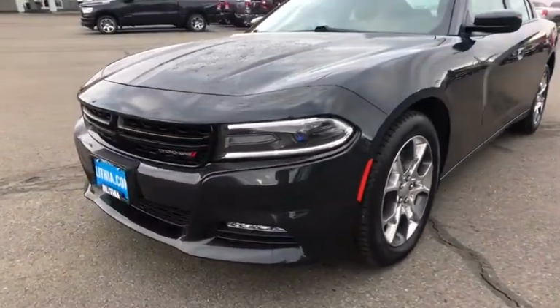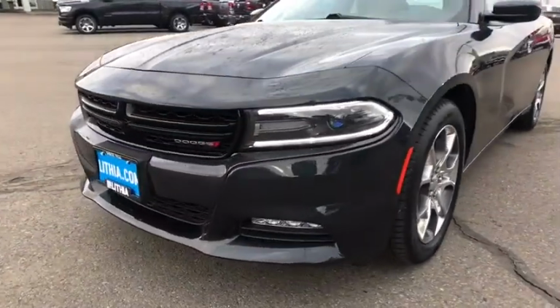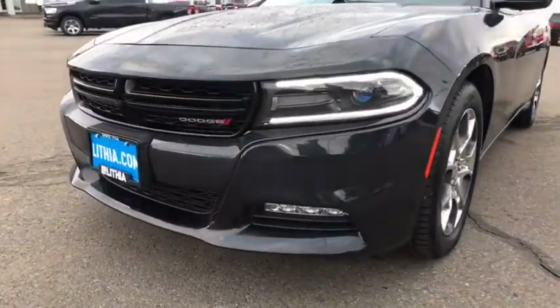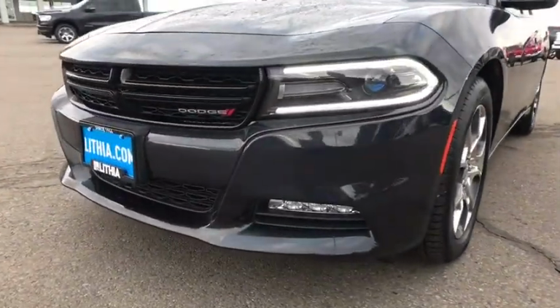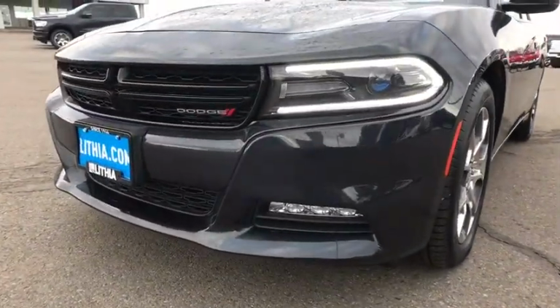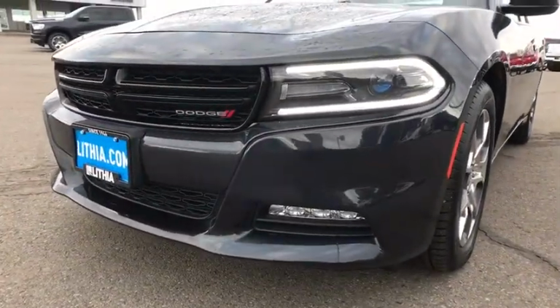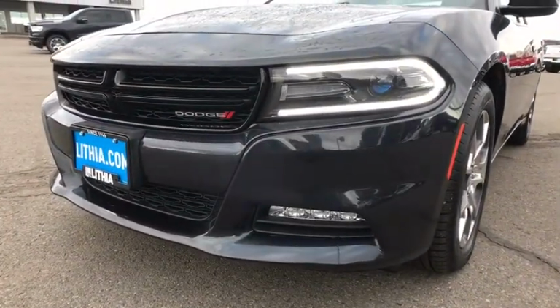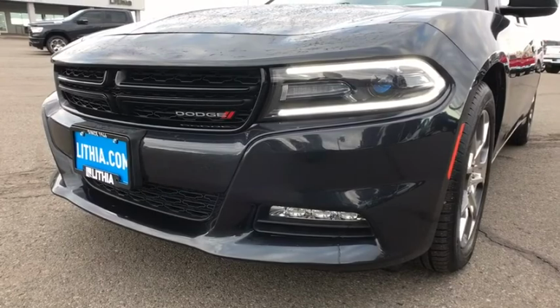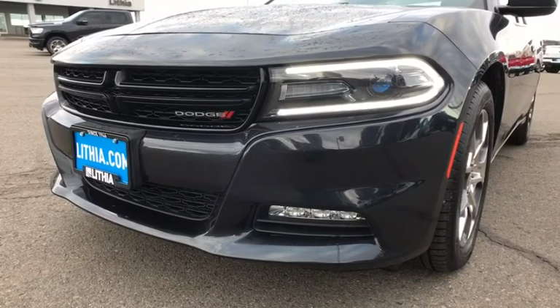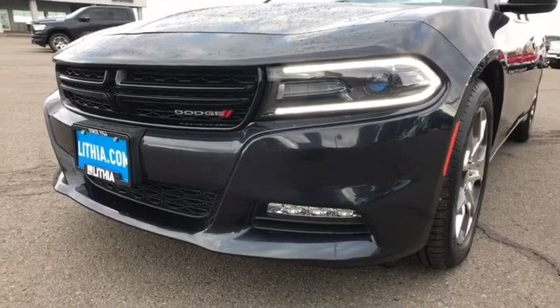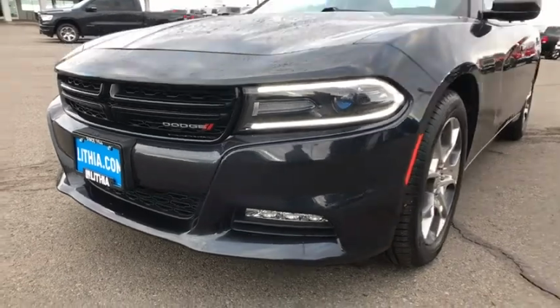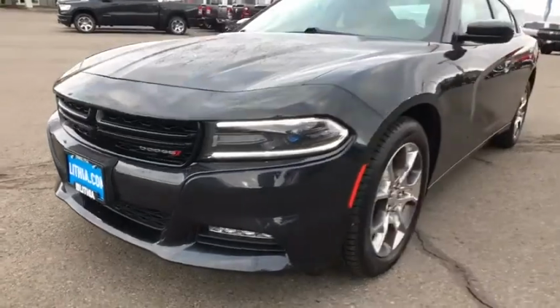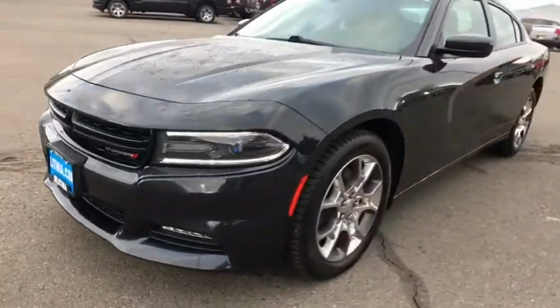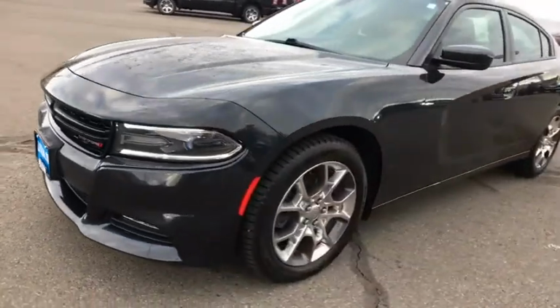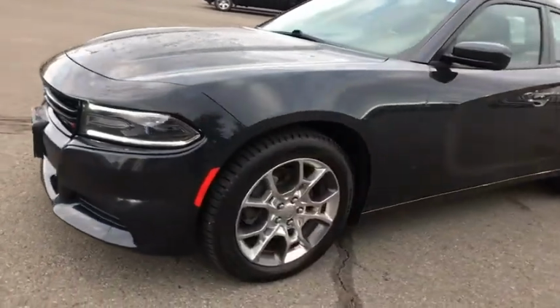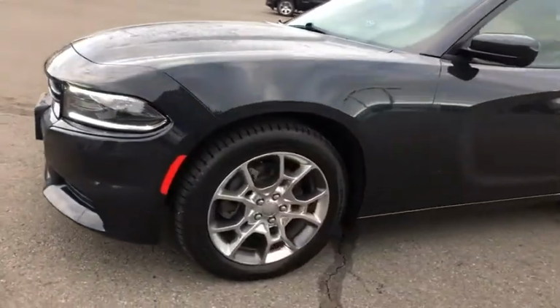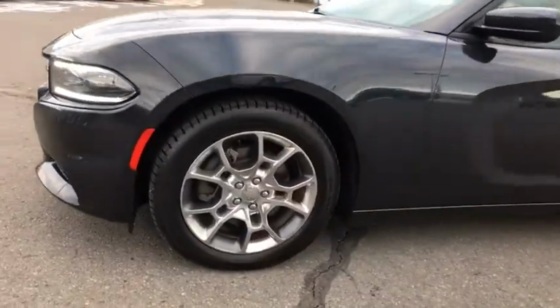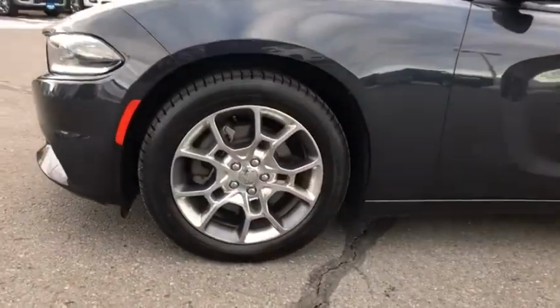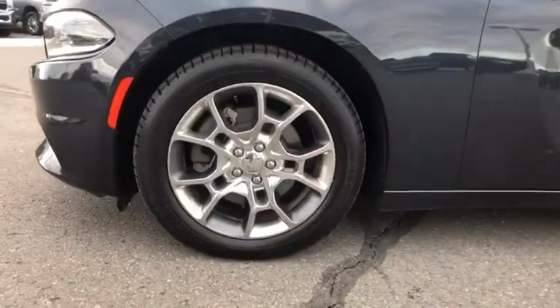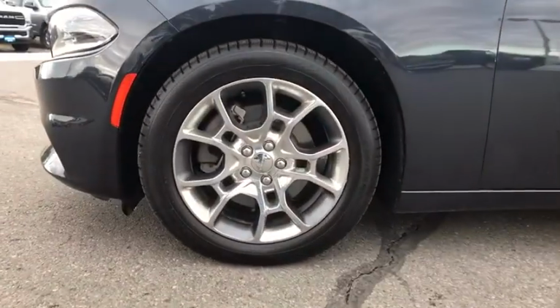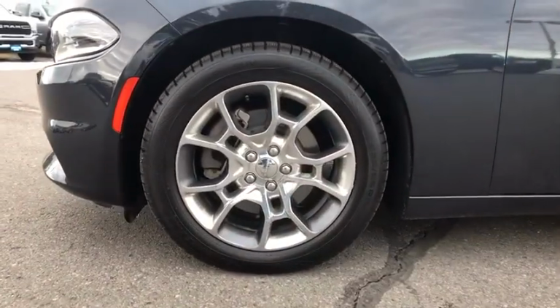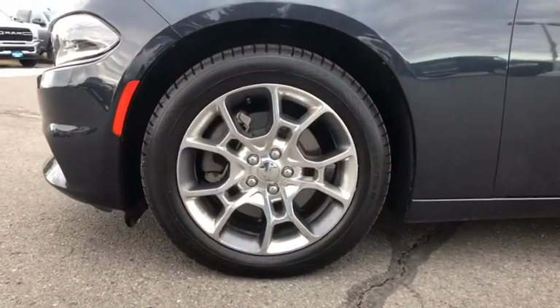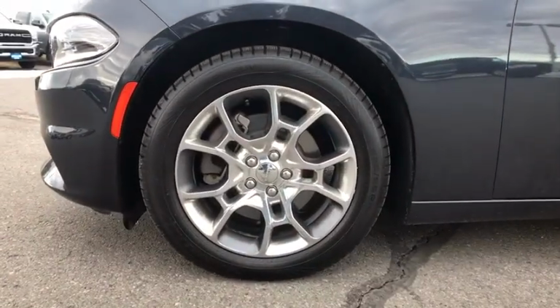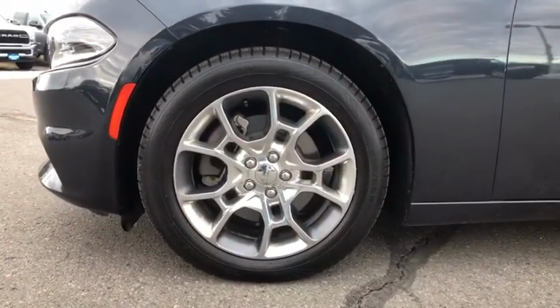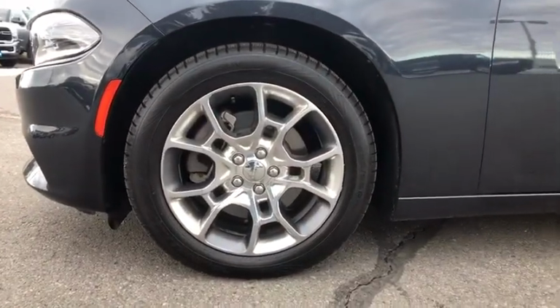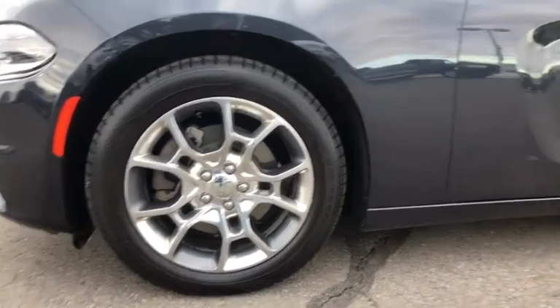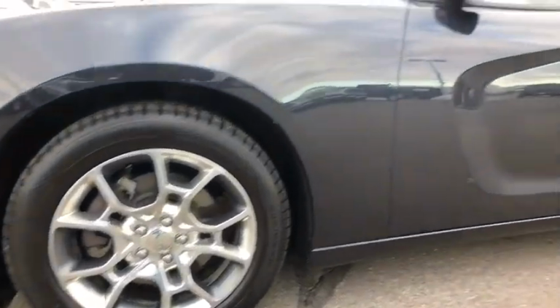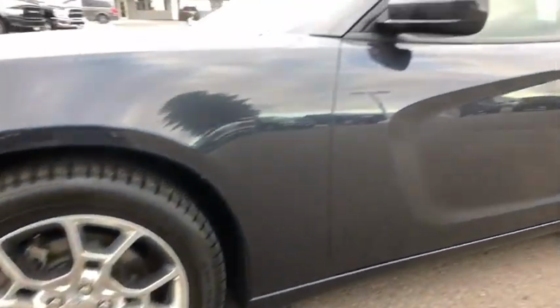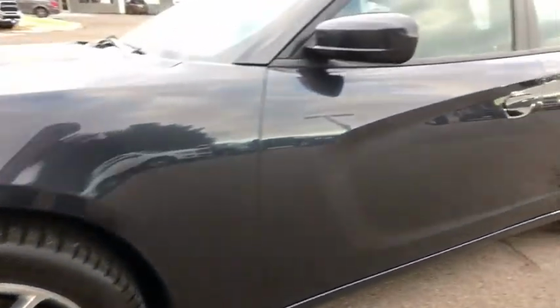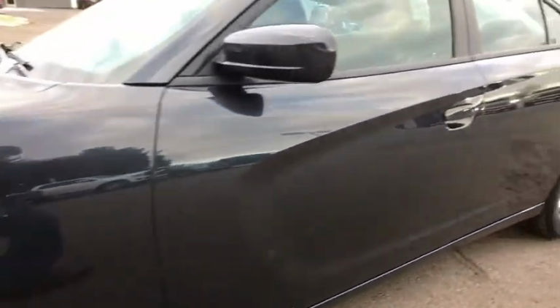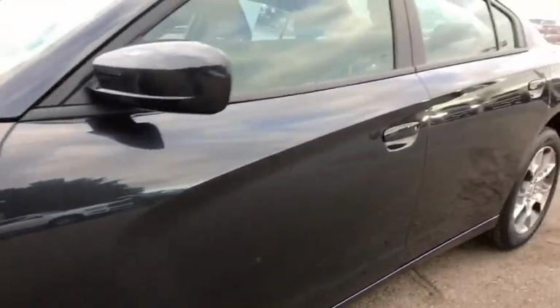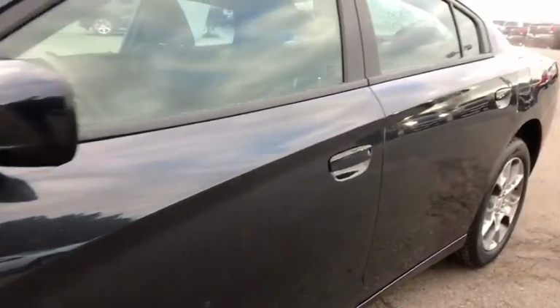Auto-off headlights, universal garage door opener, rear defrost, premium sound system, AM-FM stereo radio, bucket seats, MP3 player.